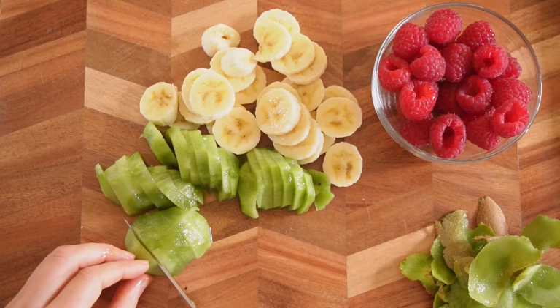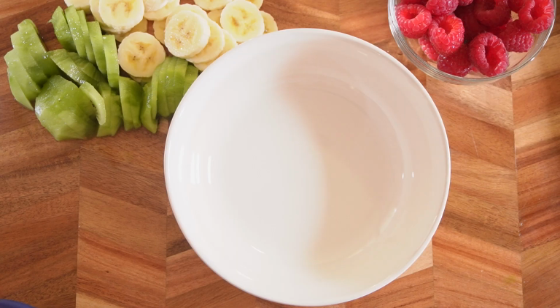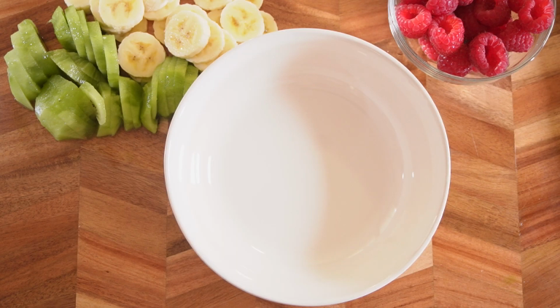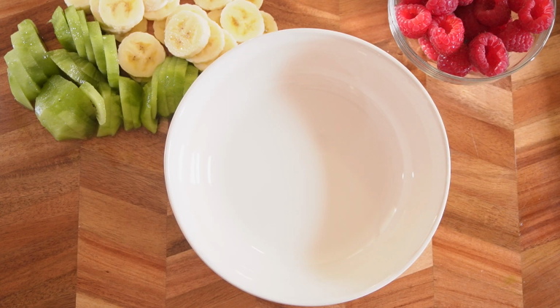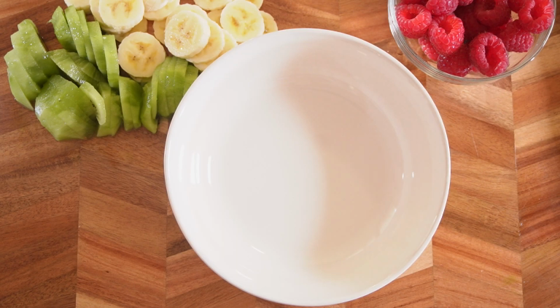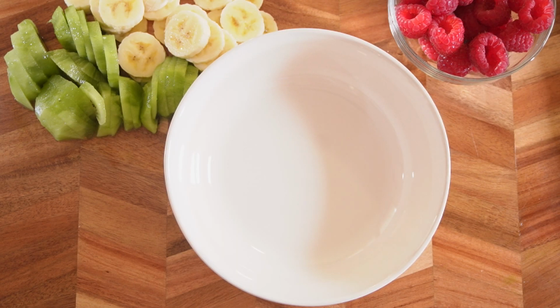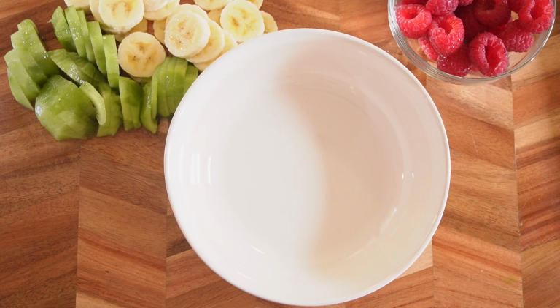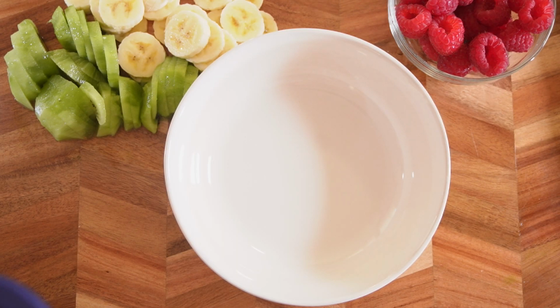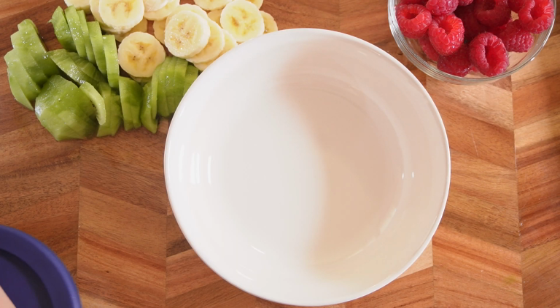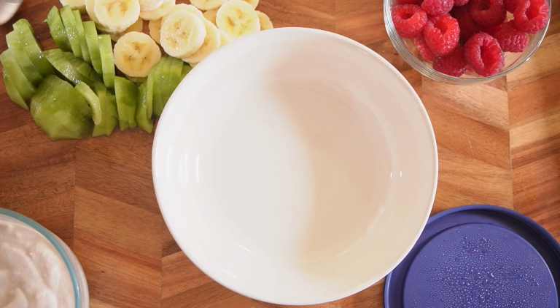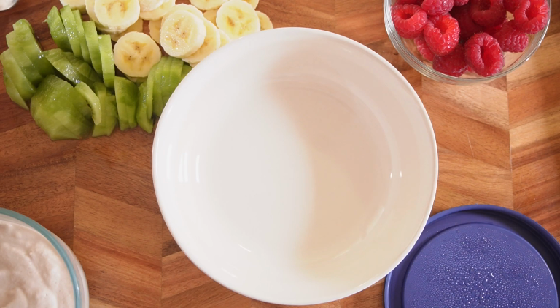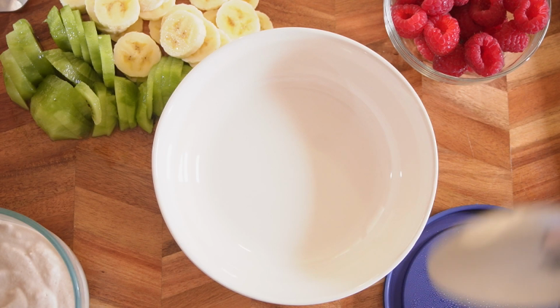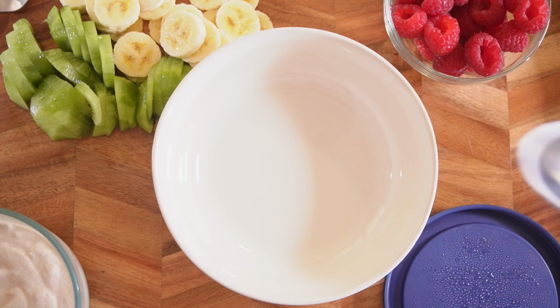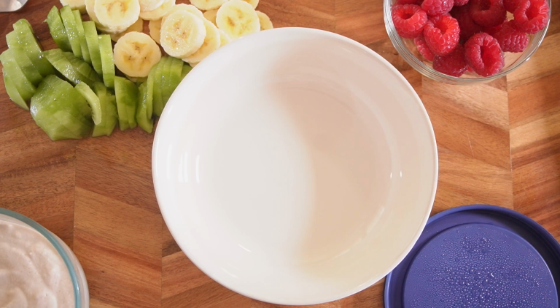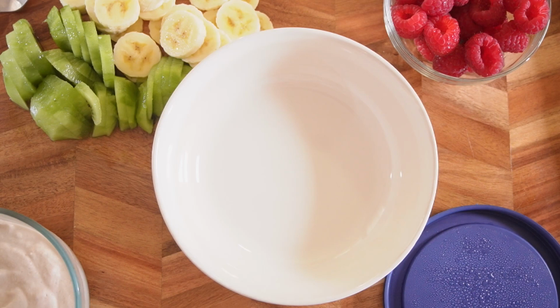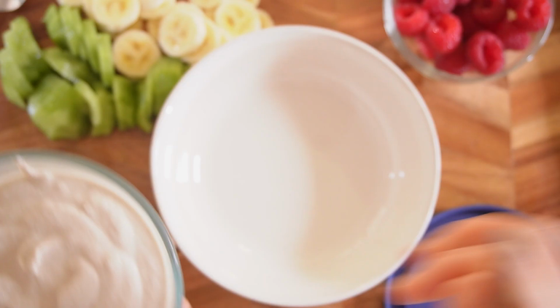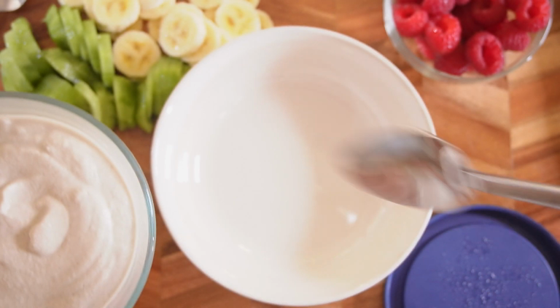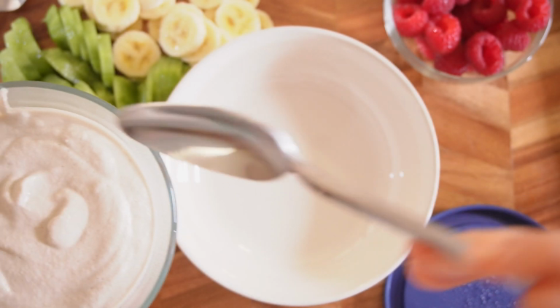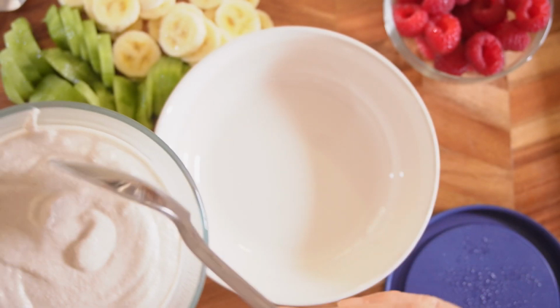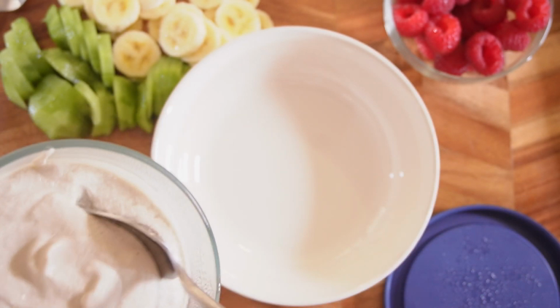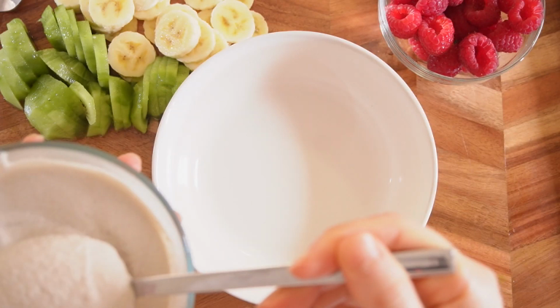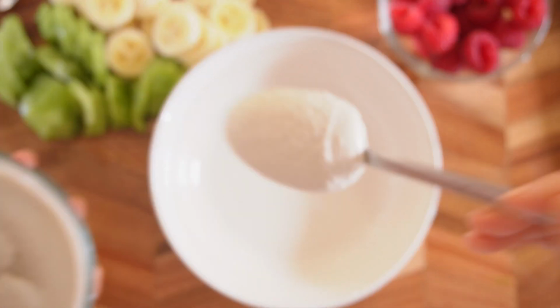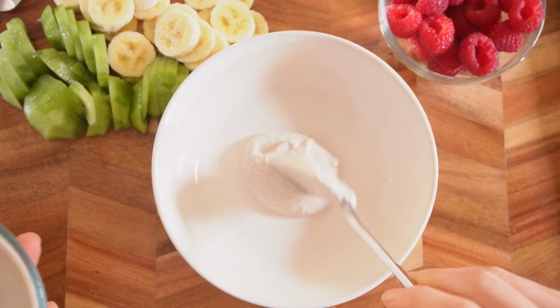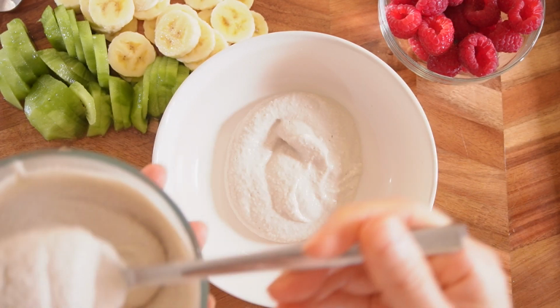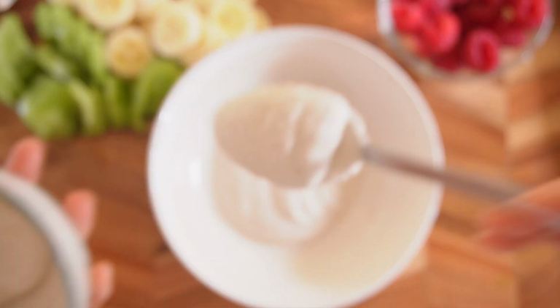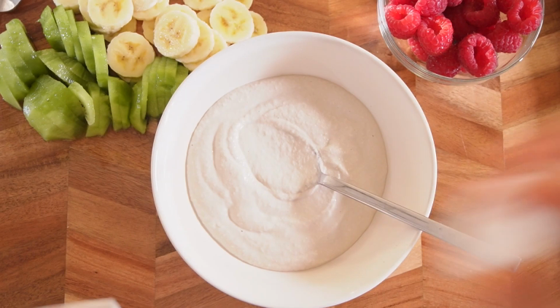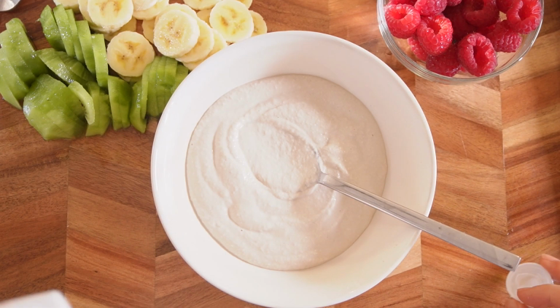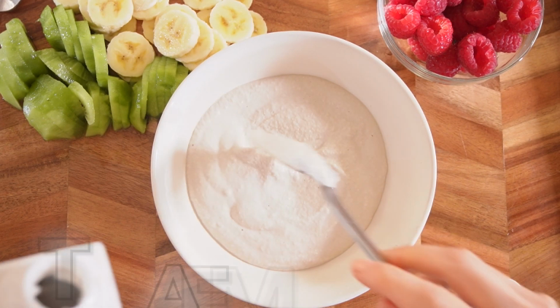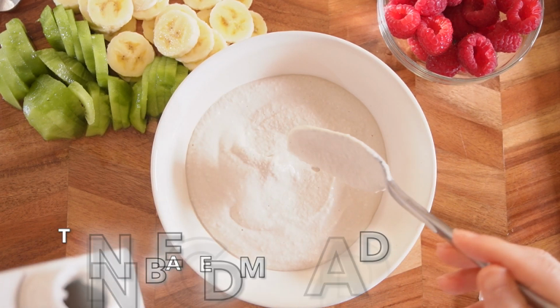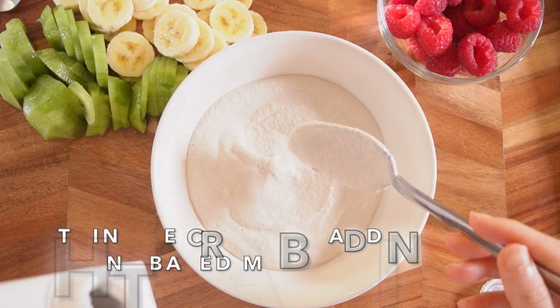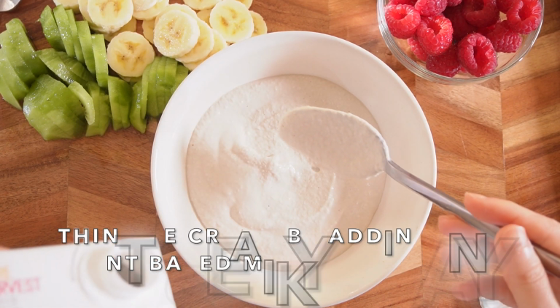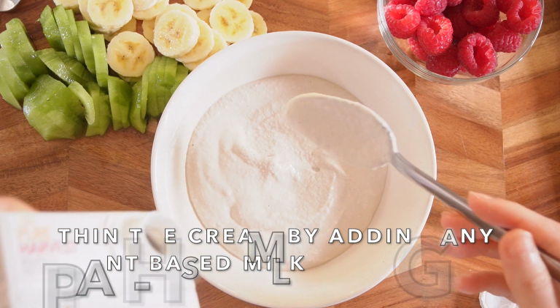In terms of the cream, I will use the sweet cream I've made. But it's a bit thick so I'm going to thin it a bit. I'll just put some plant-based milk here.